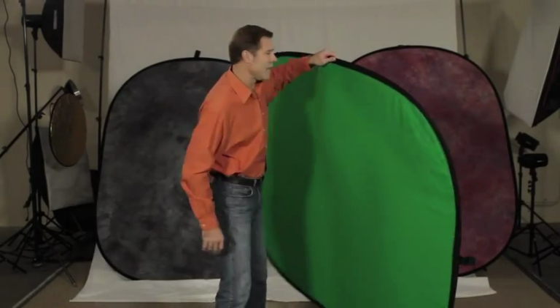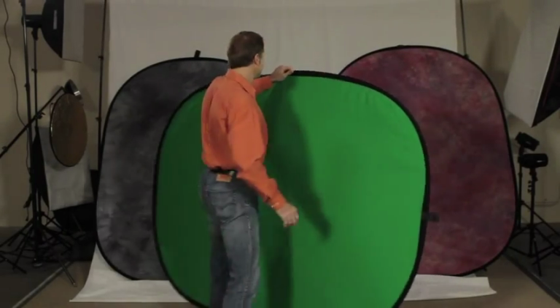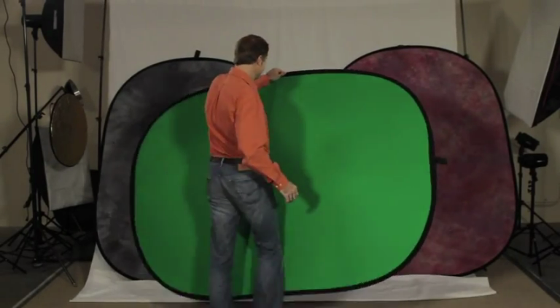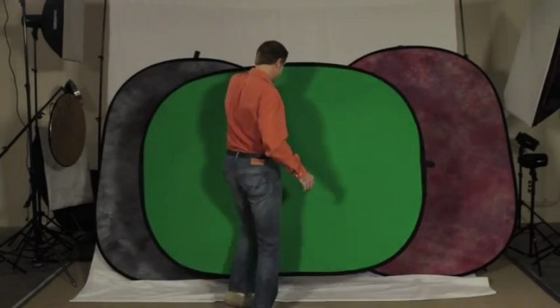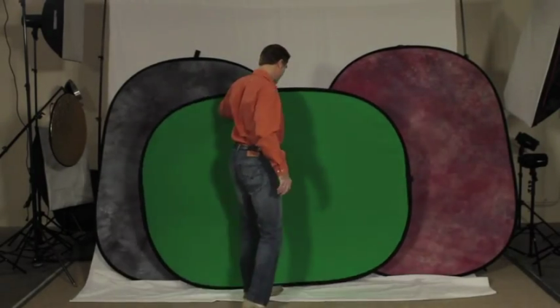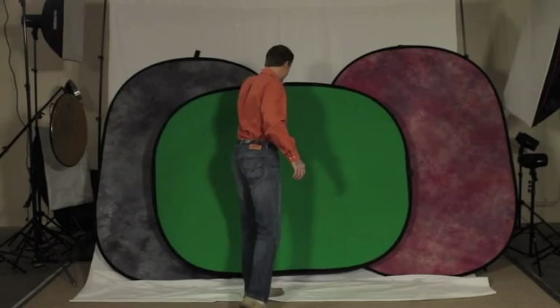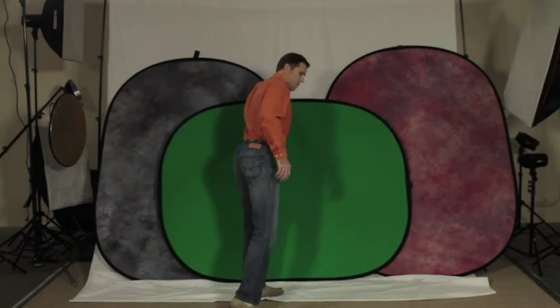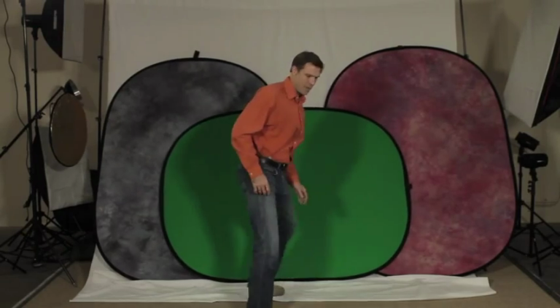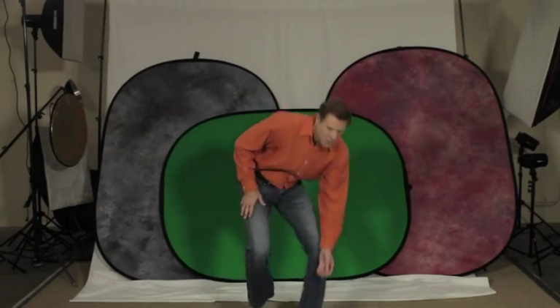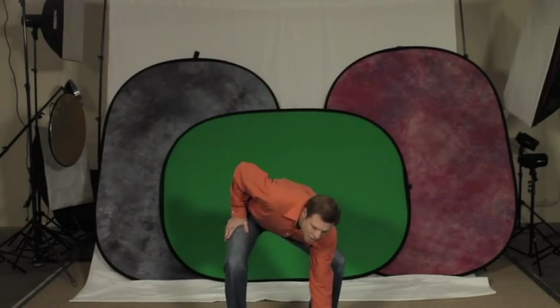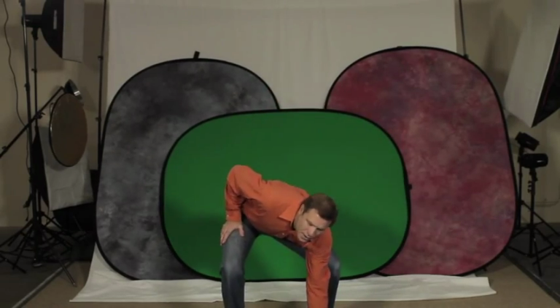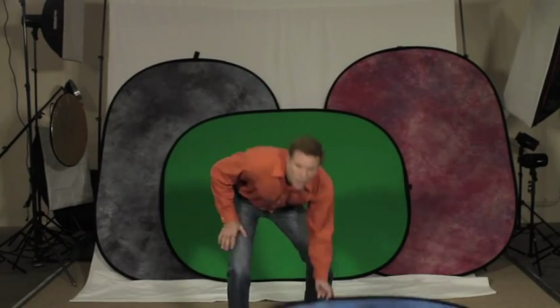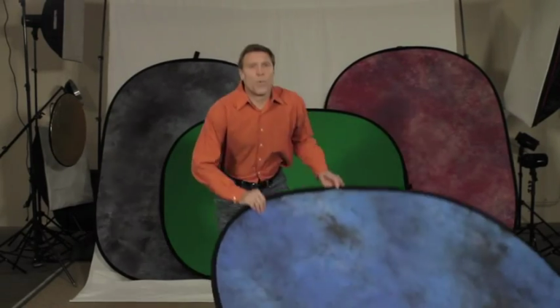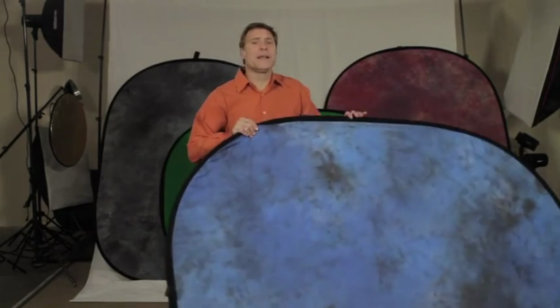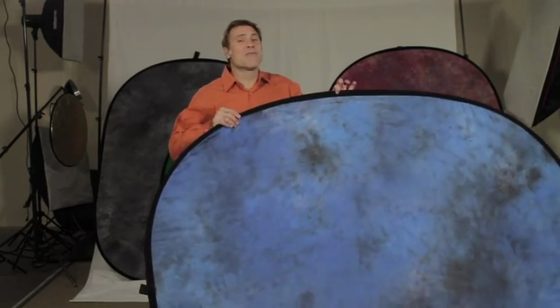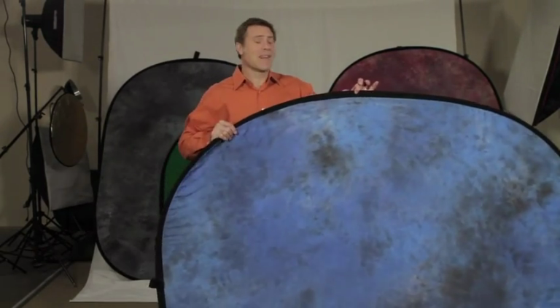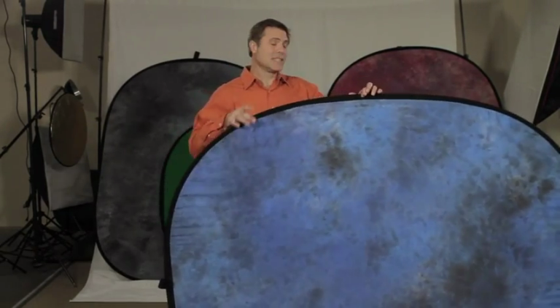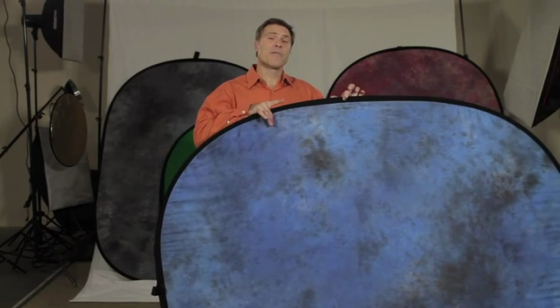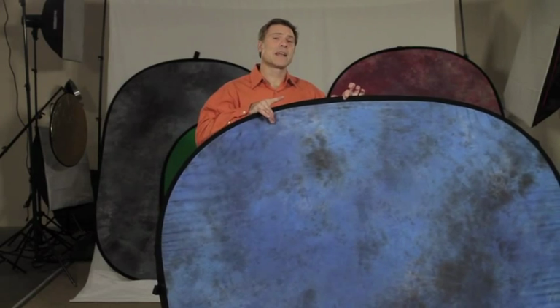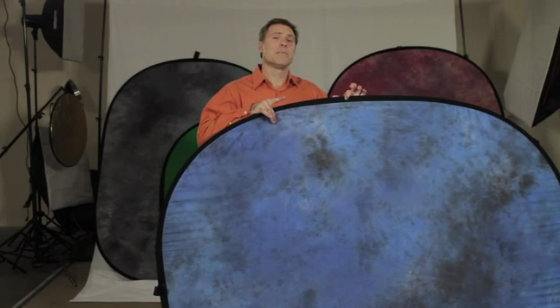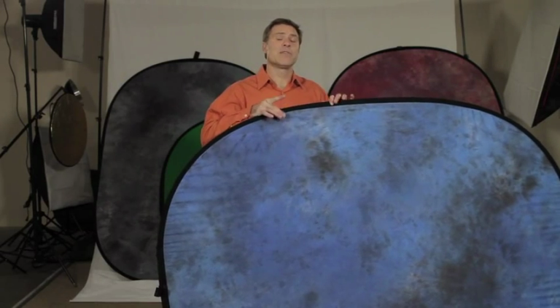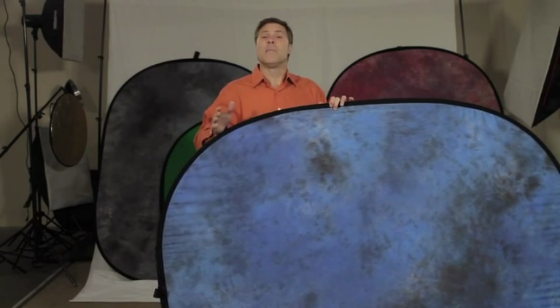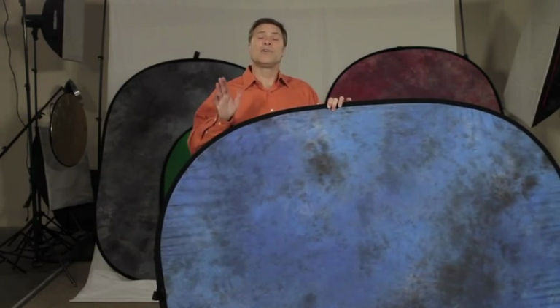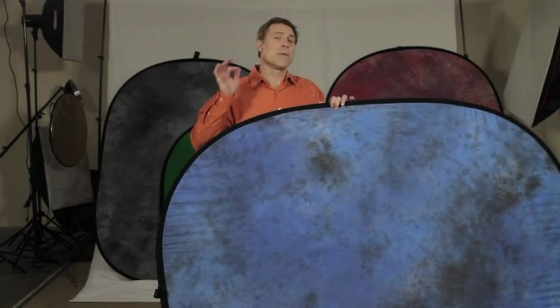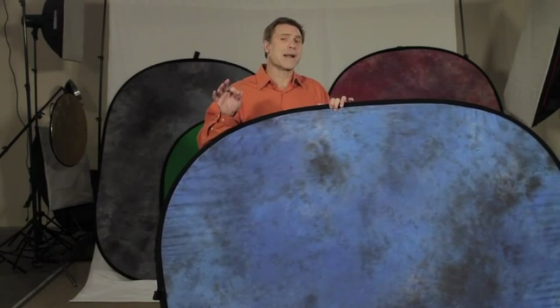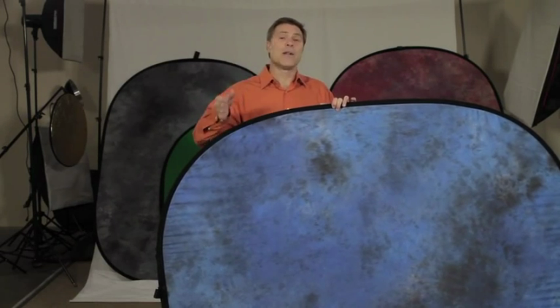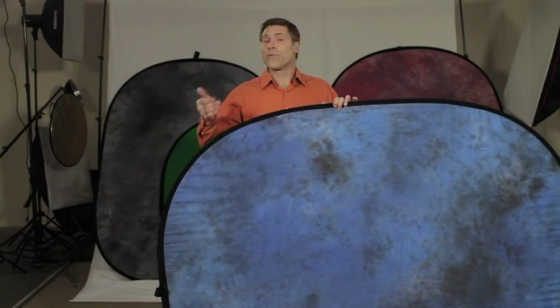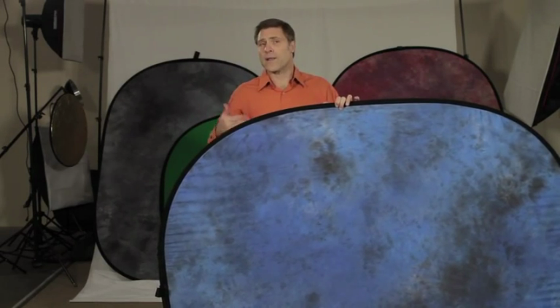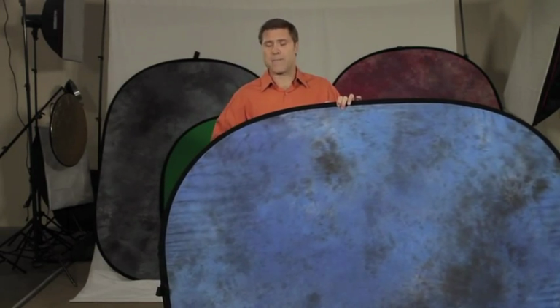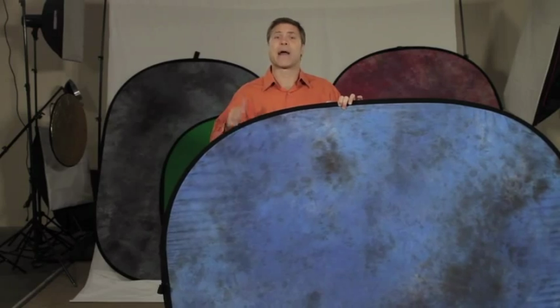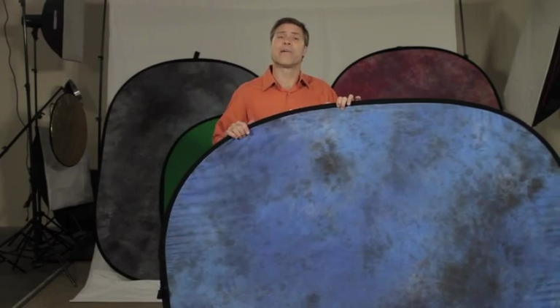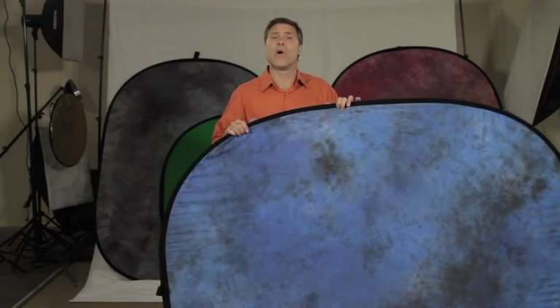In addition, one feature I really like is the perfect thickness of the material, because you can either backlight or frontlight the background to vary your look.